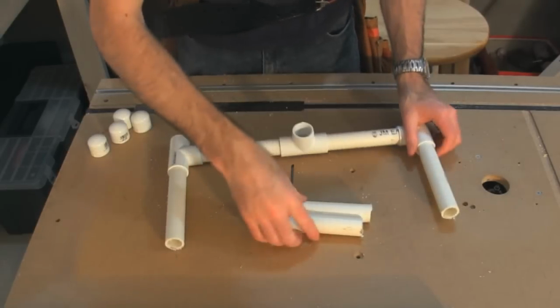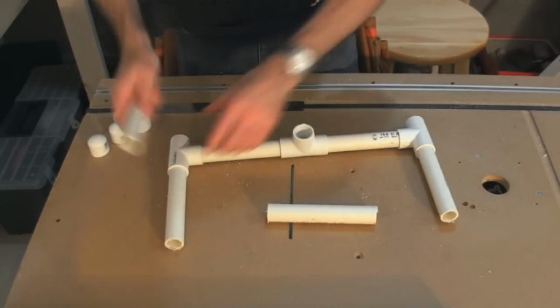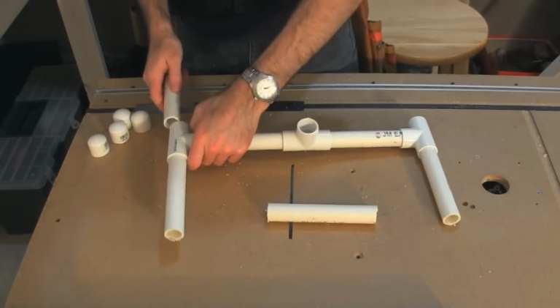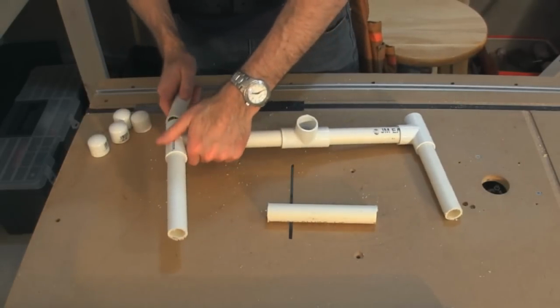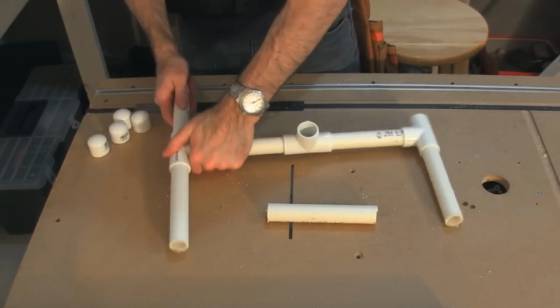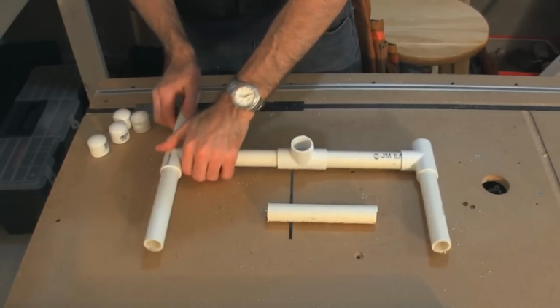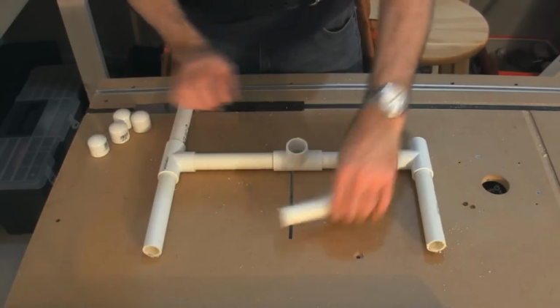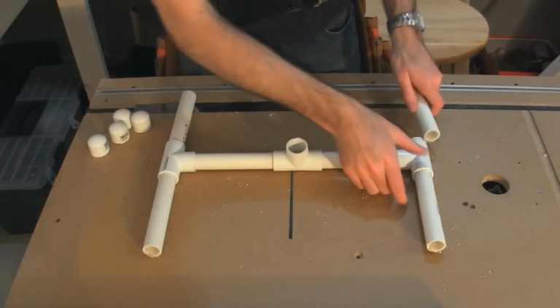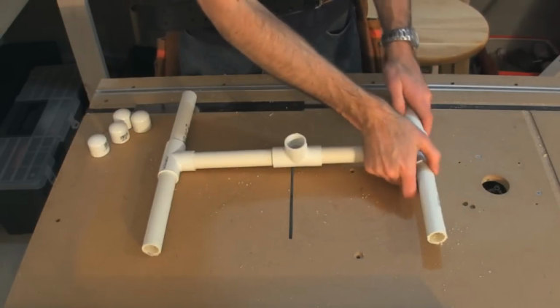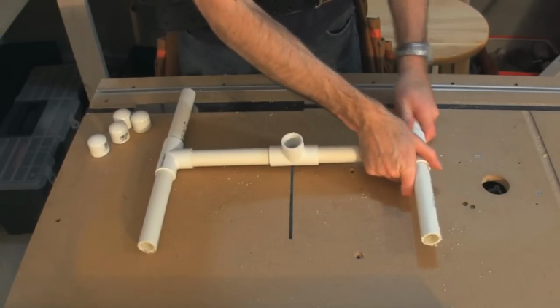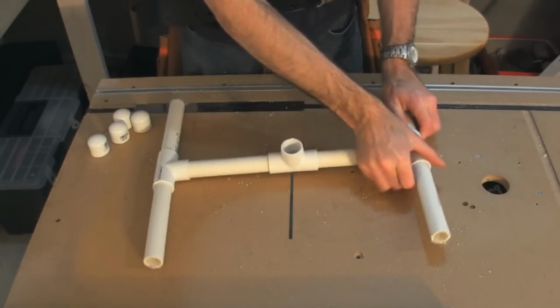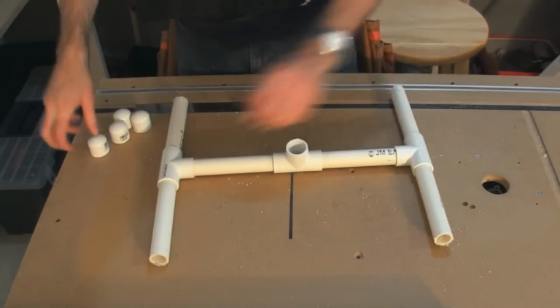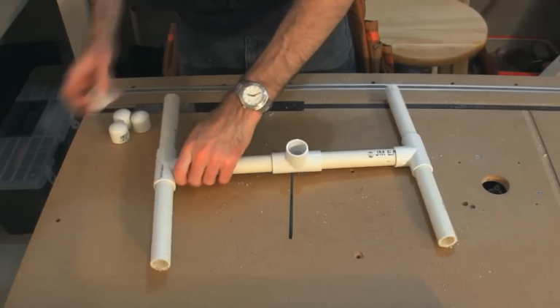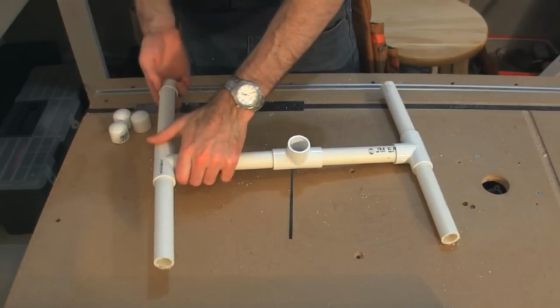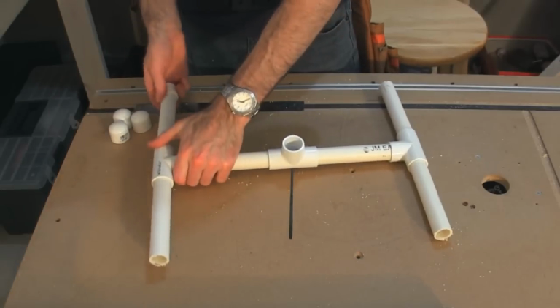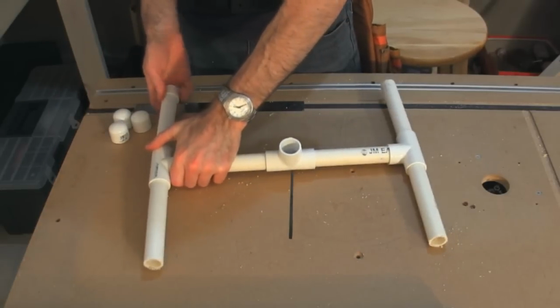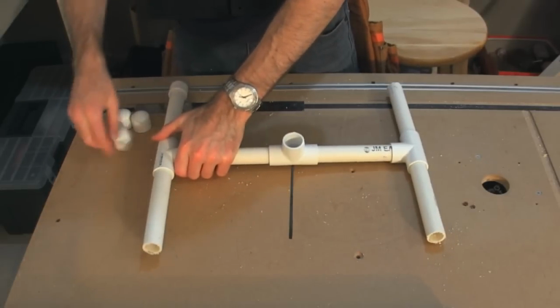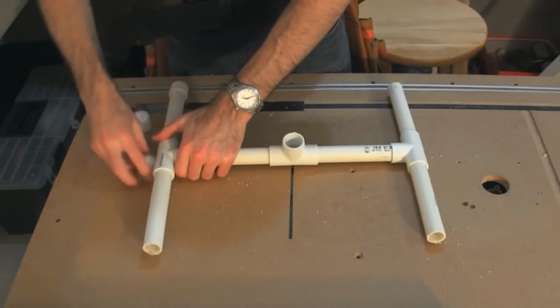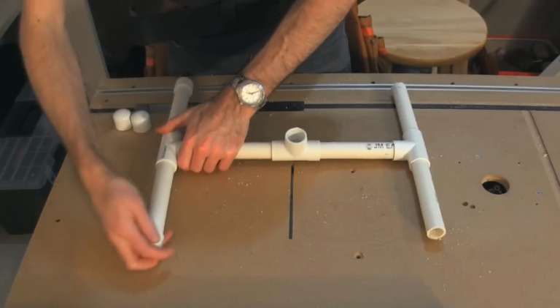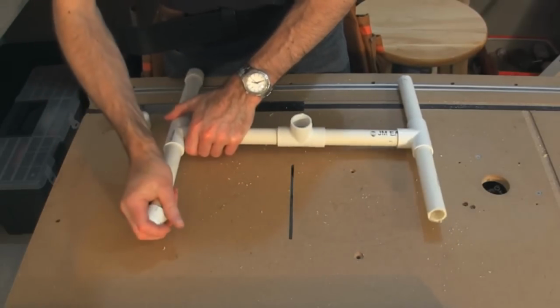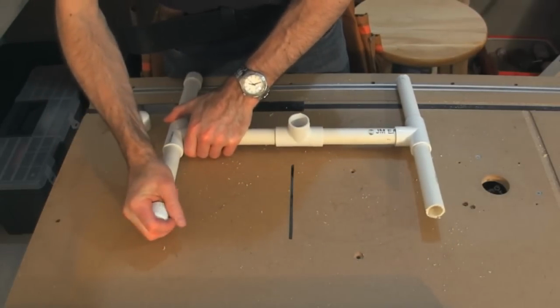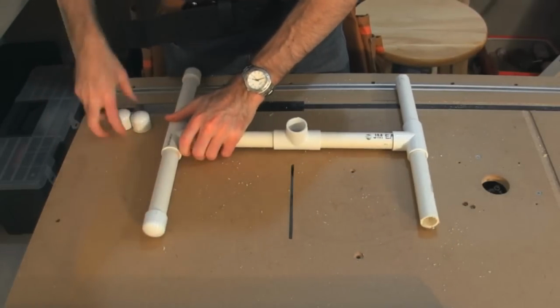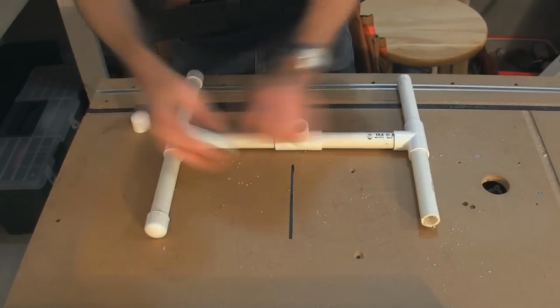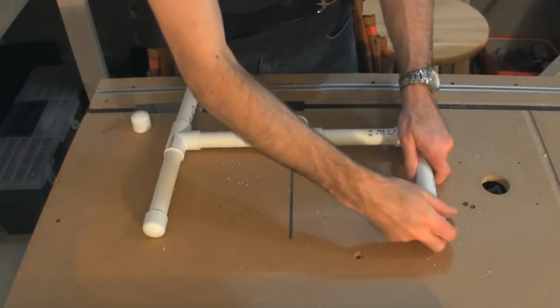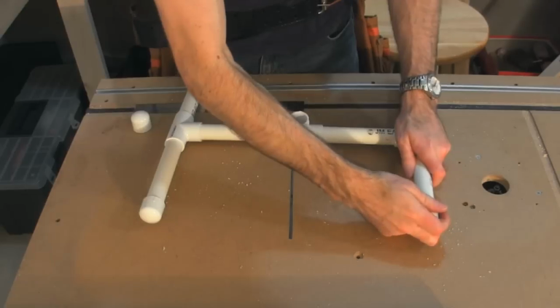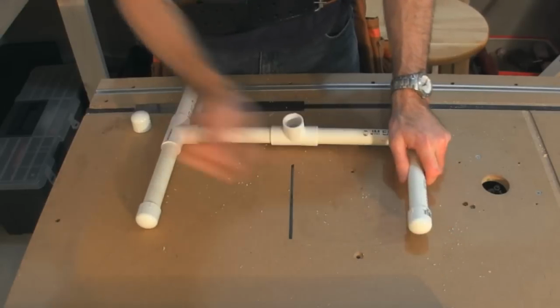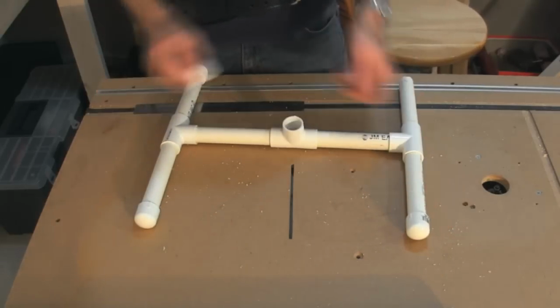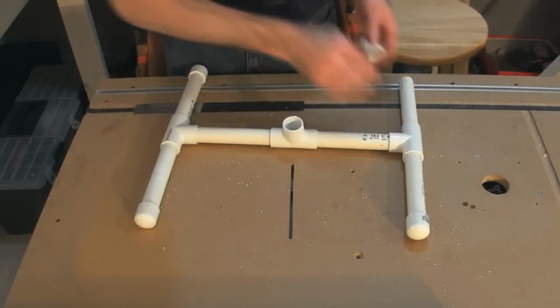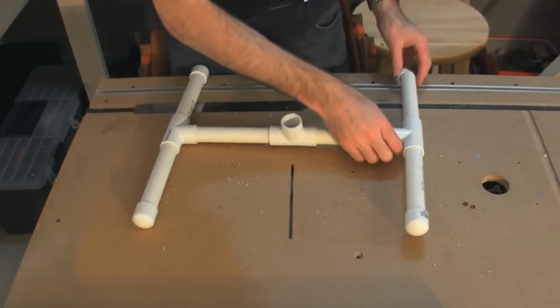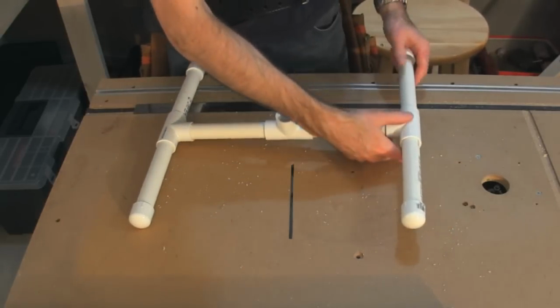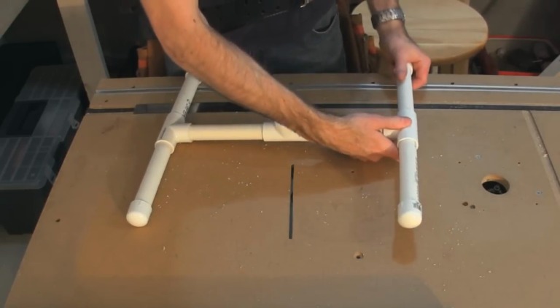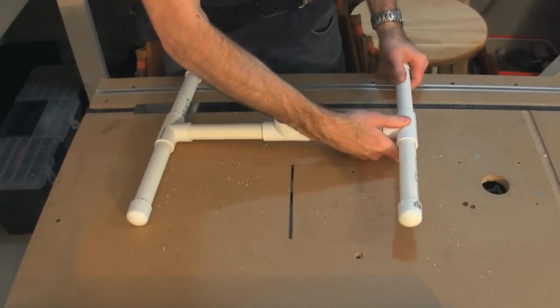This is pretty much a direct build of what he does for his light rigs. I don't think there's anything new here that I'm showing you, just thought it was a neat thing I'd pass on.